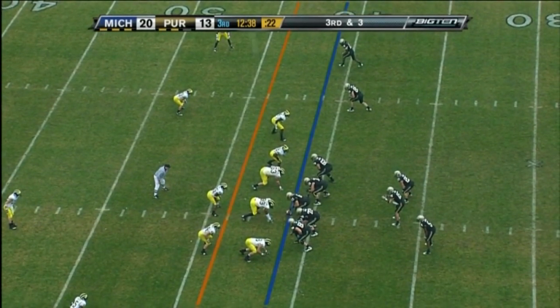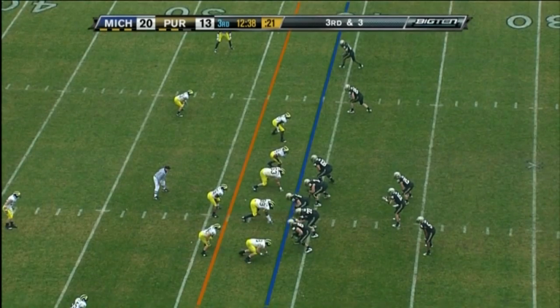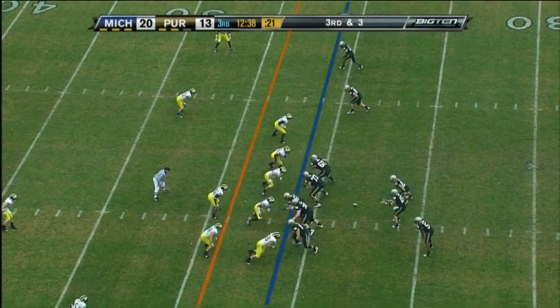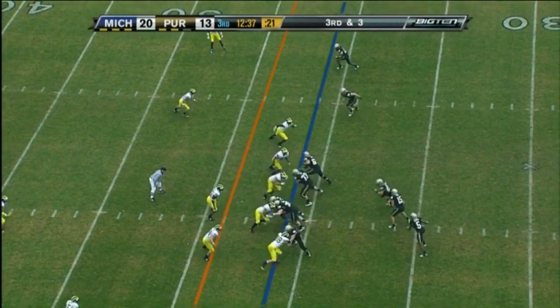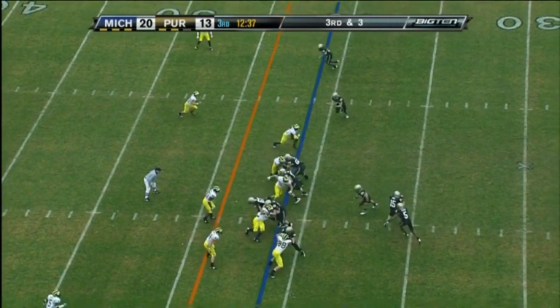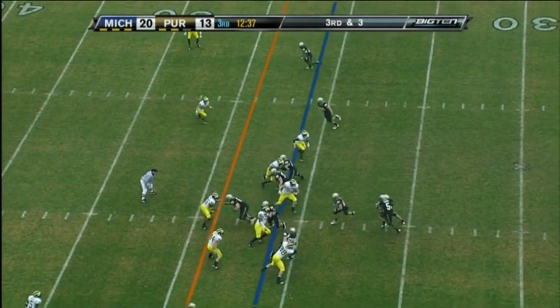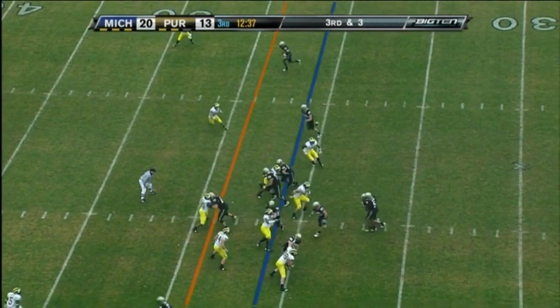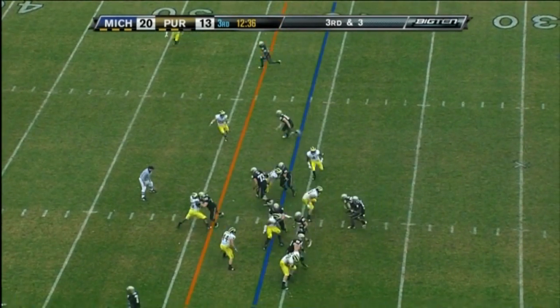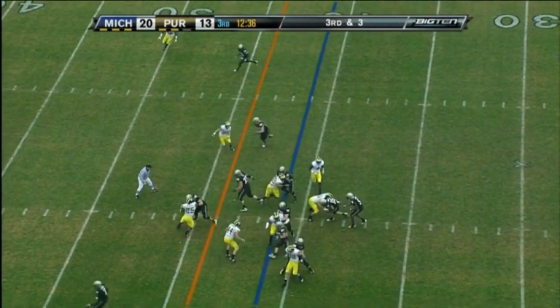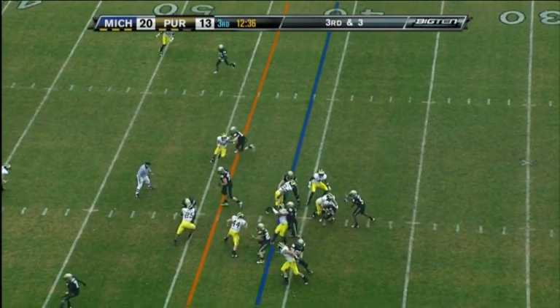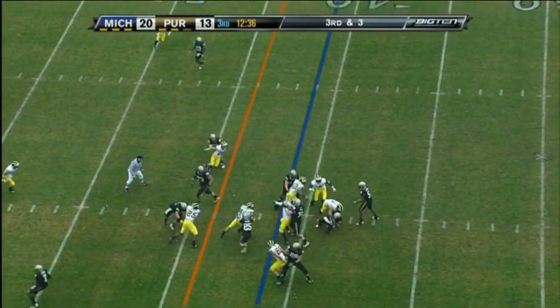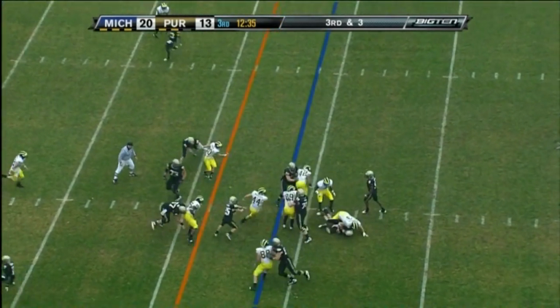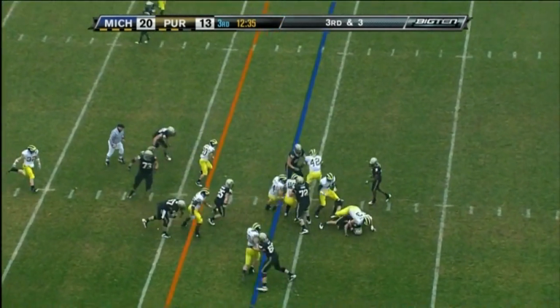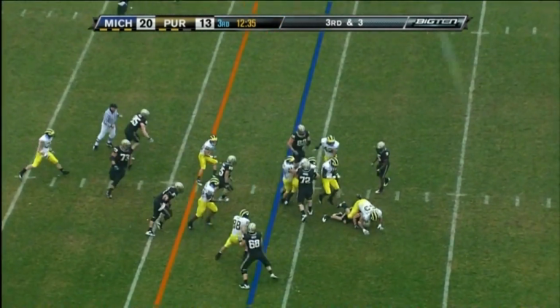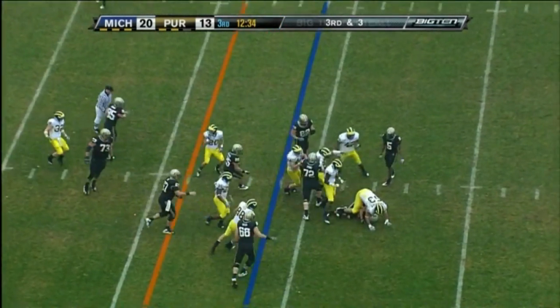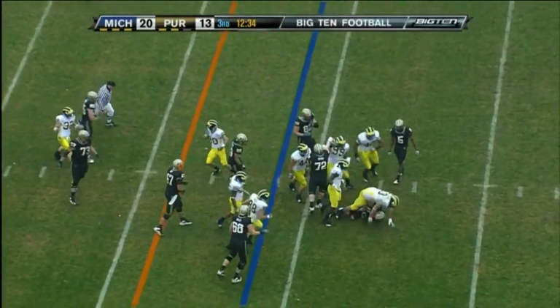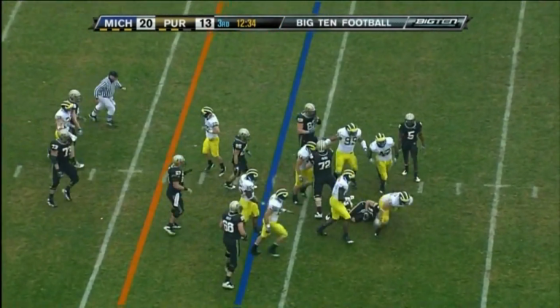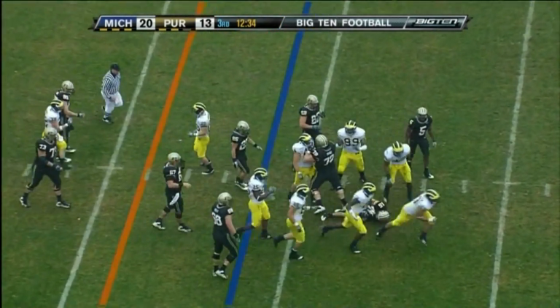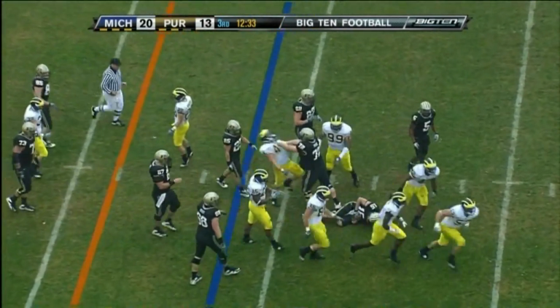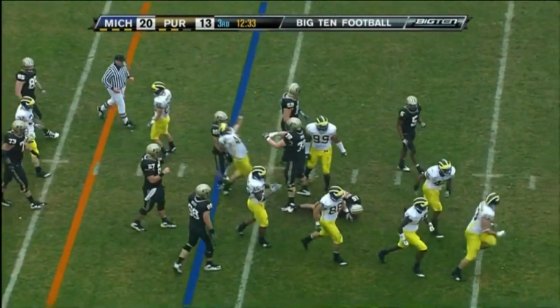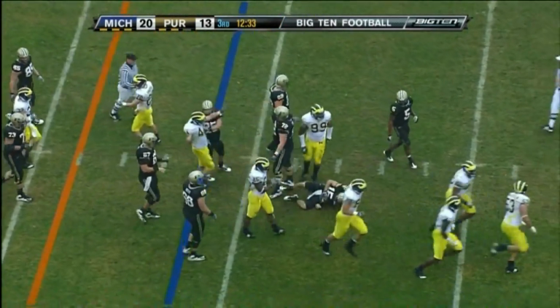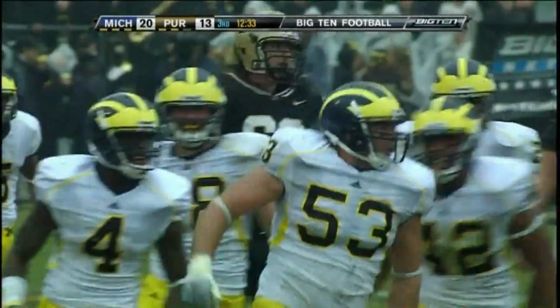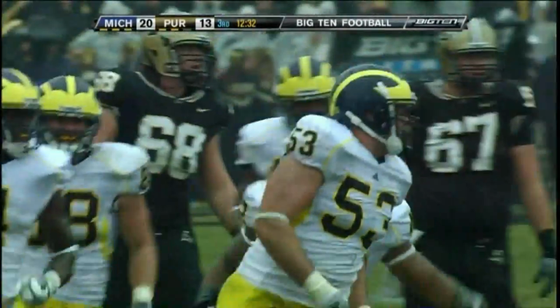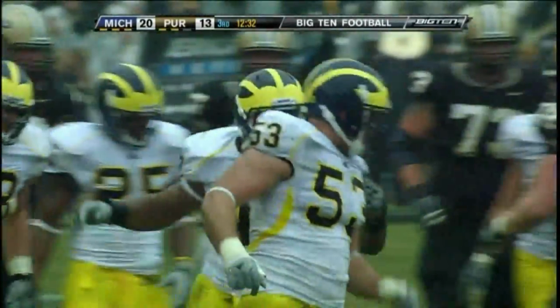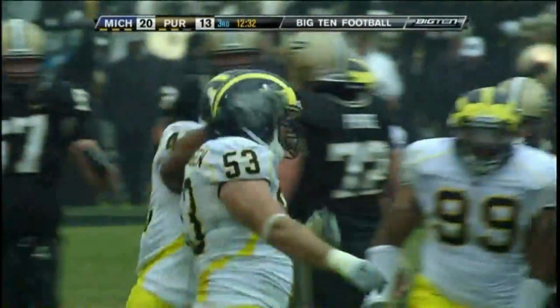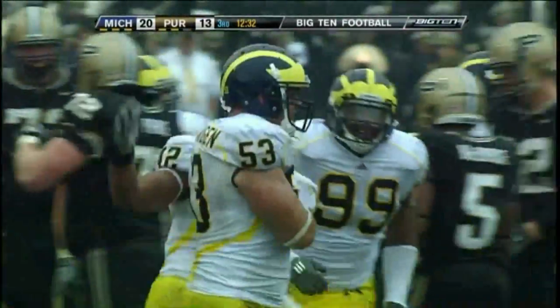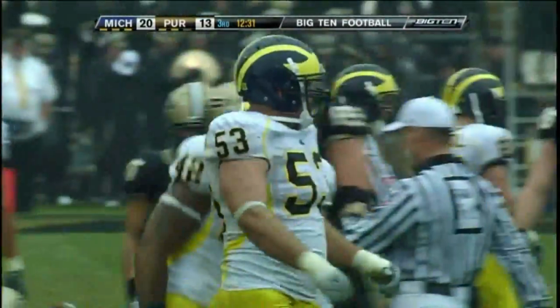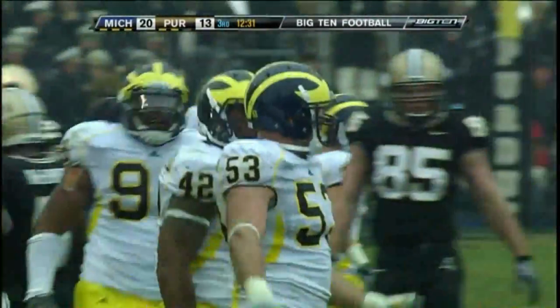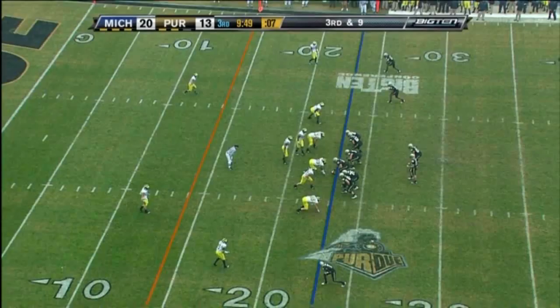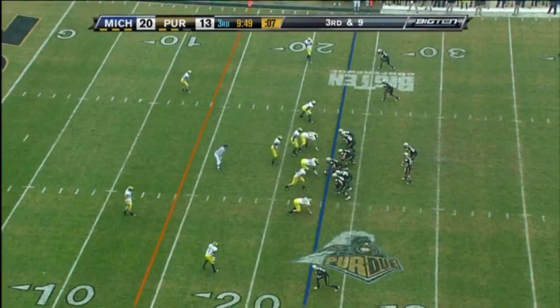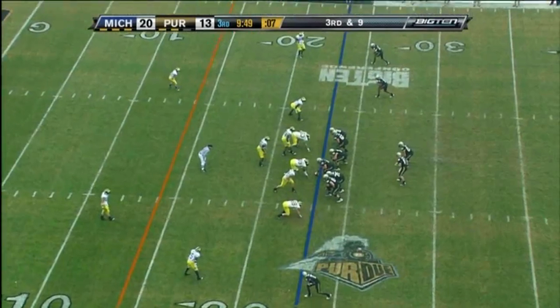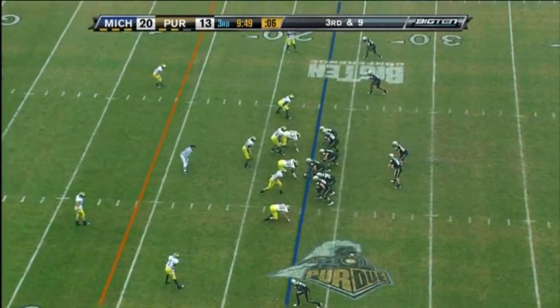Mix up in the backfield and it costs Purdue. Ryan Van Bergen with it on the sideline.